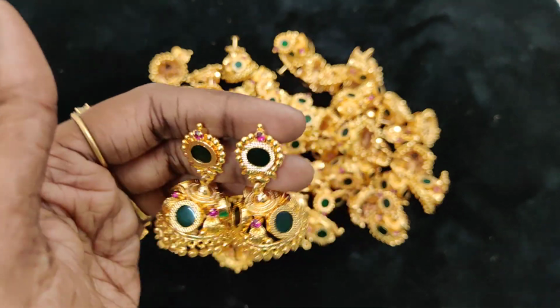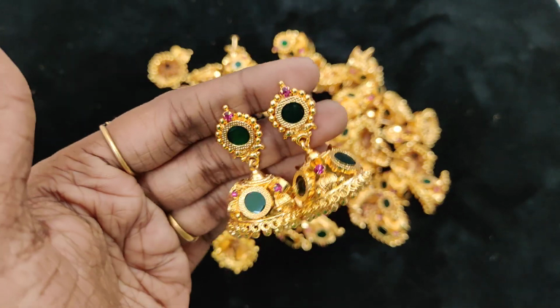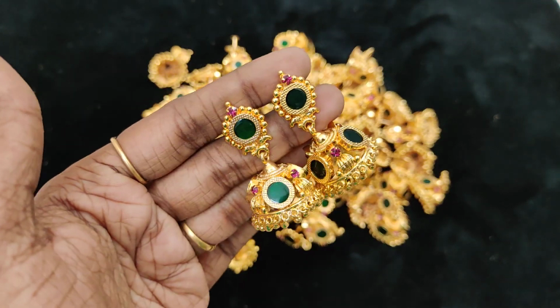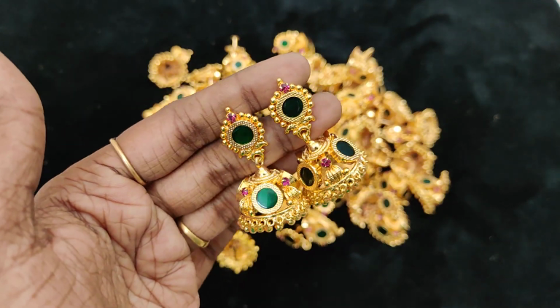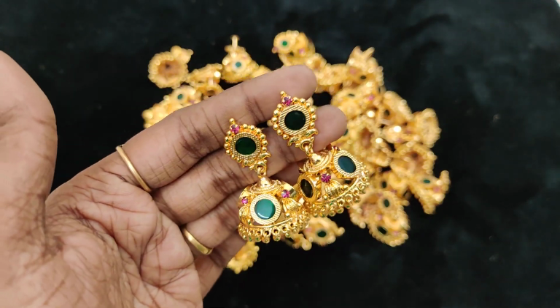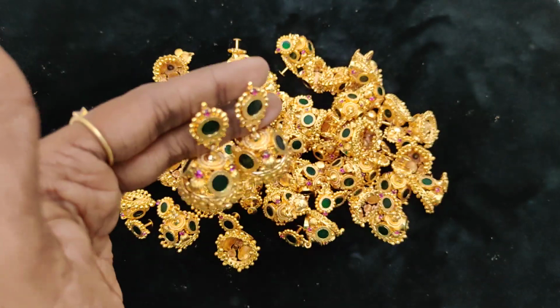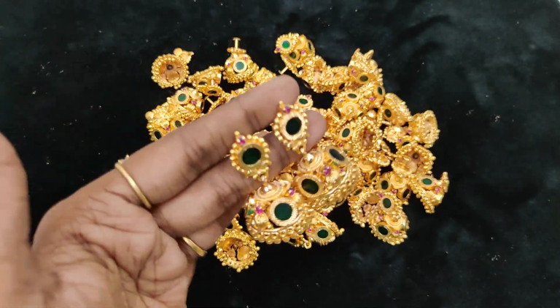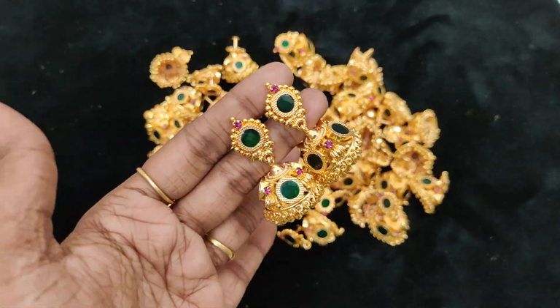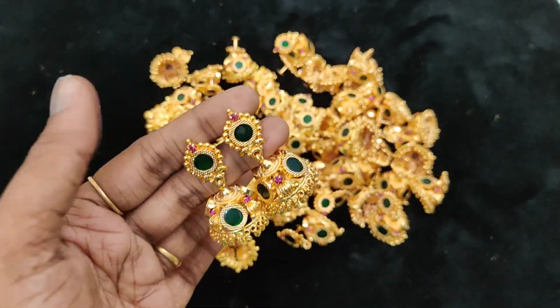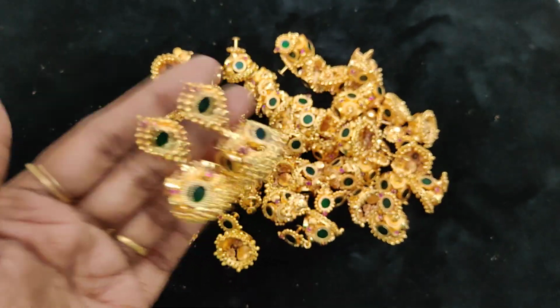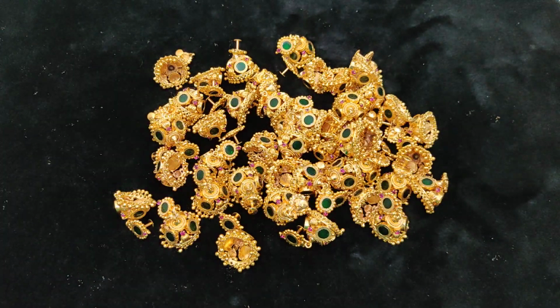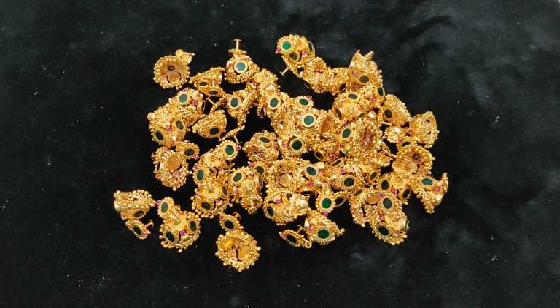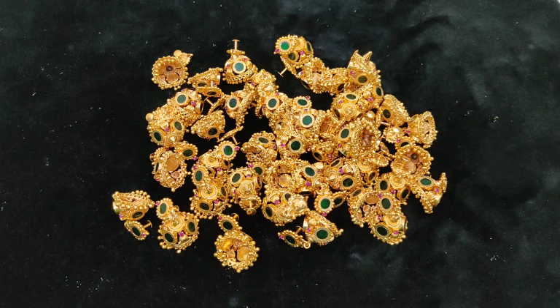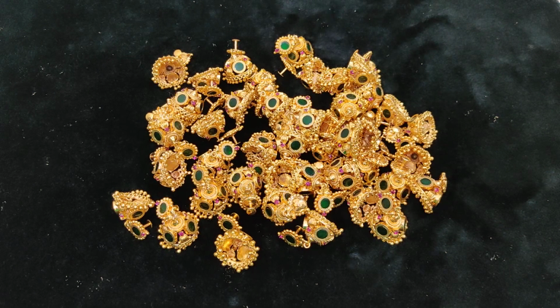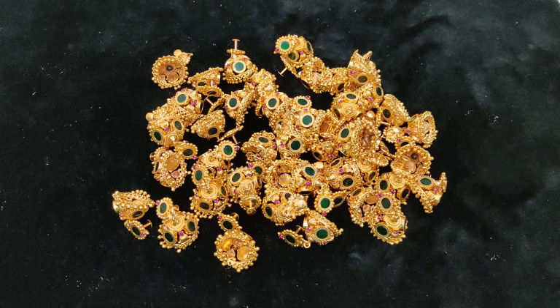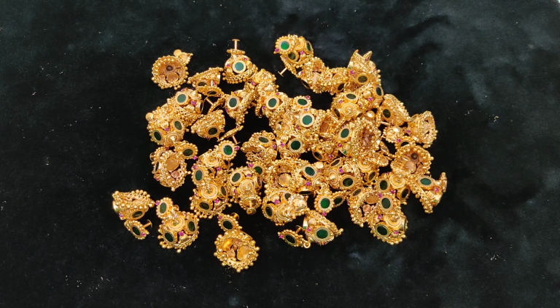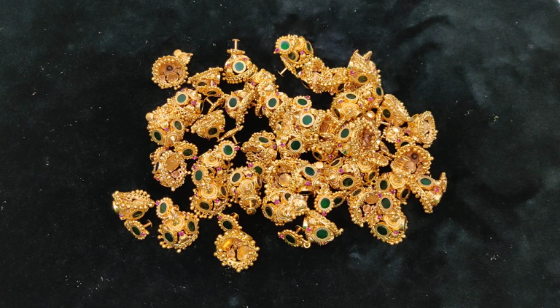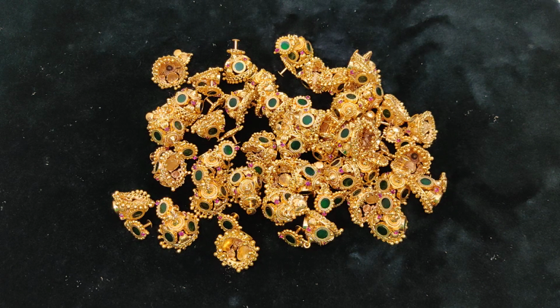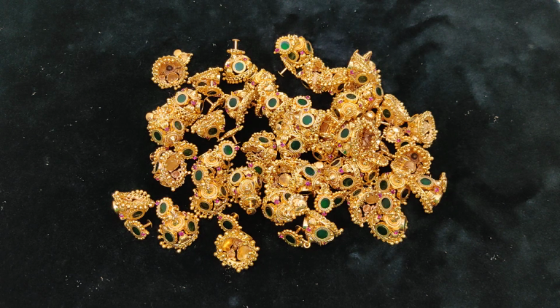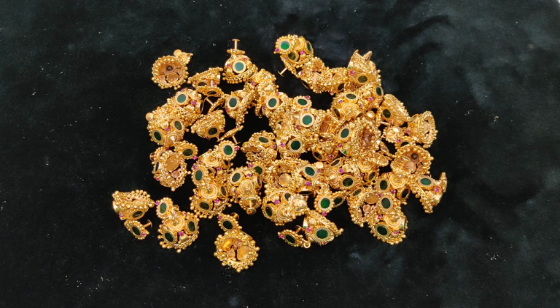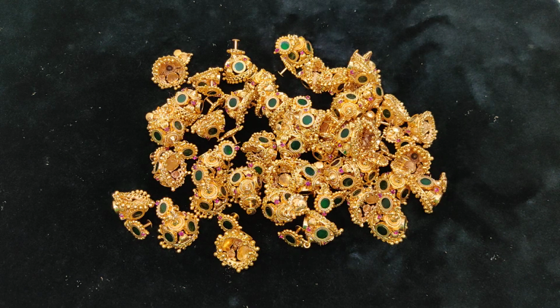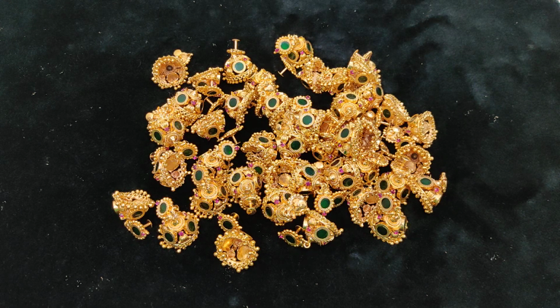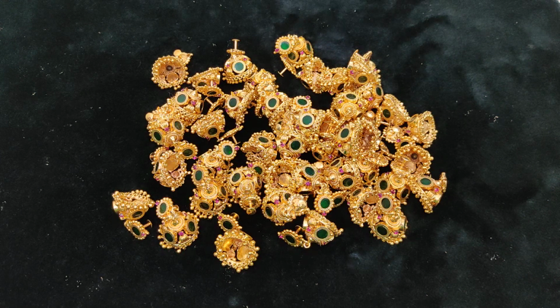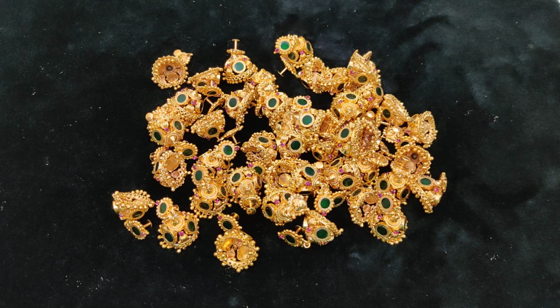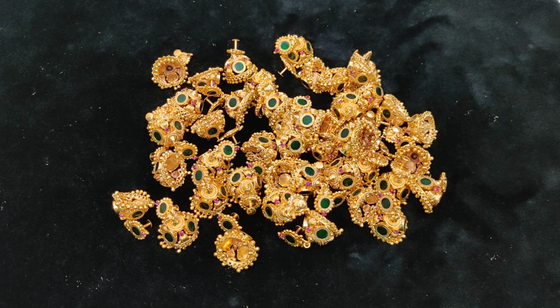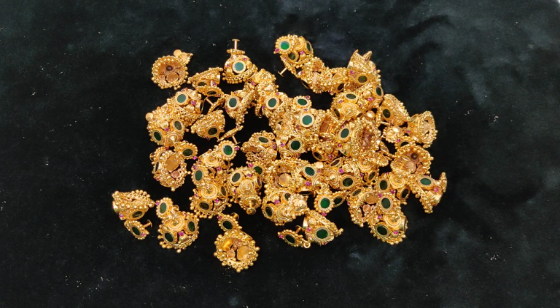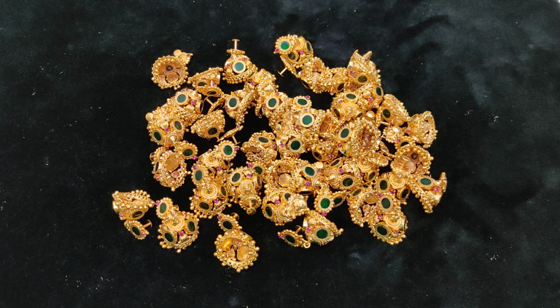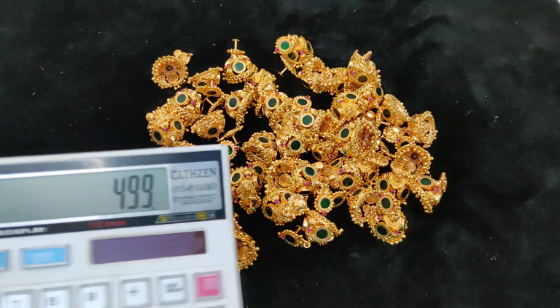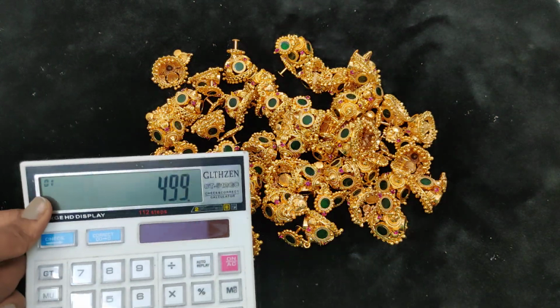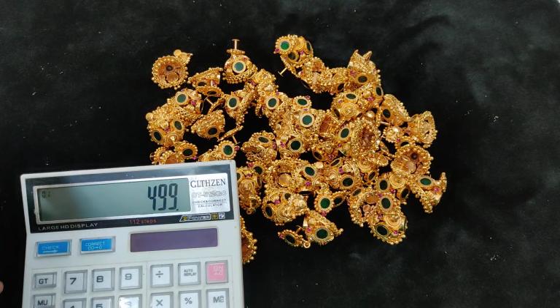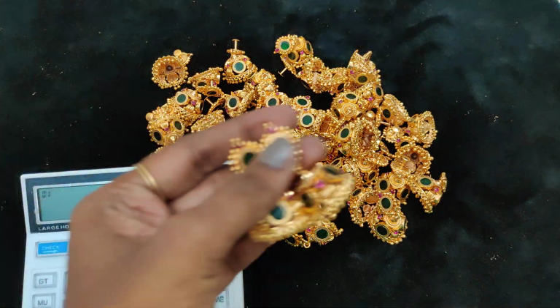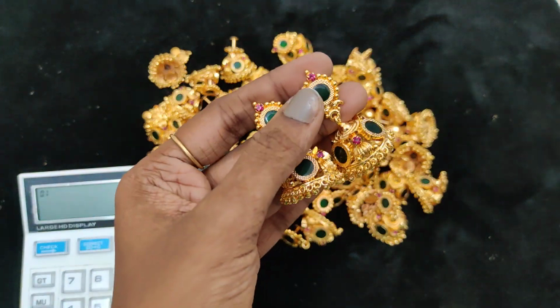This is $4.99 plus shipping — same cost. Look at that, 3 pieces. In this time, 25 pieces are available at $4.99 plus shipping.